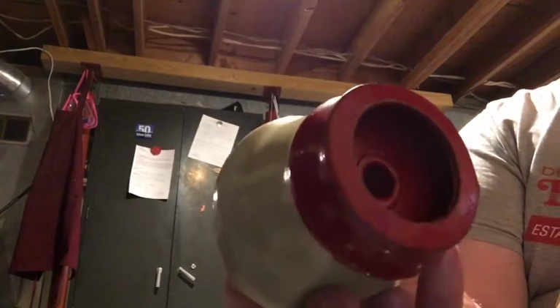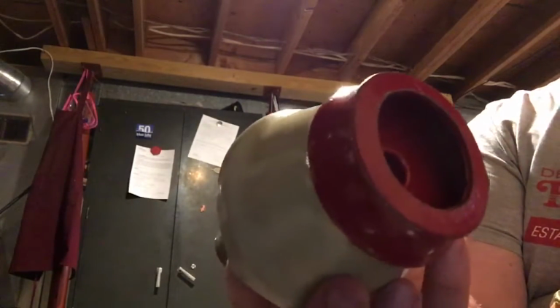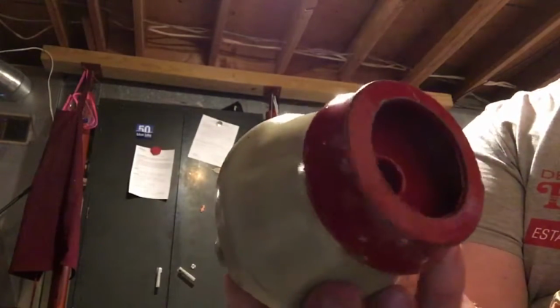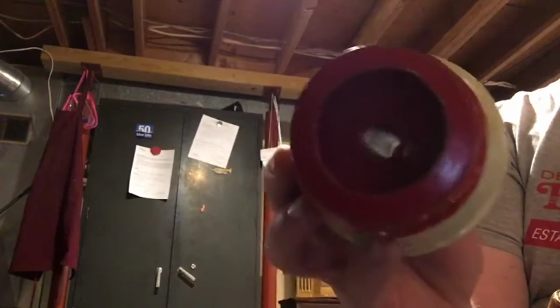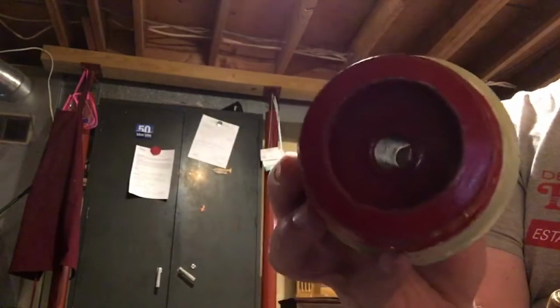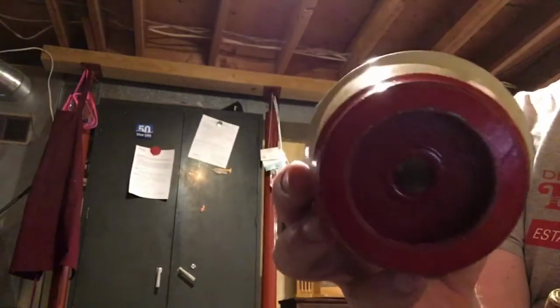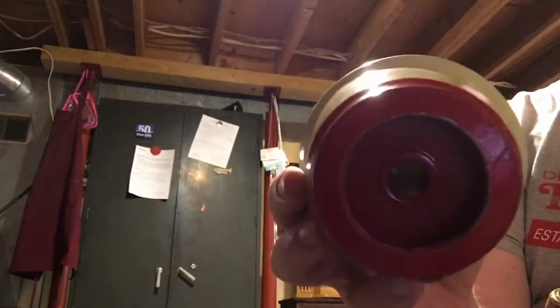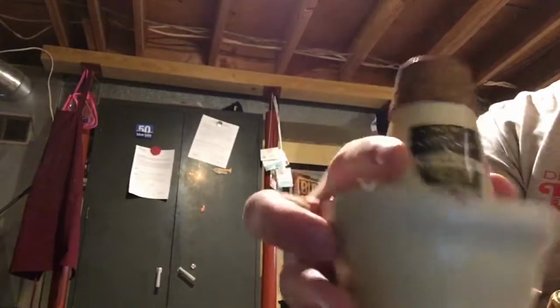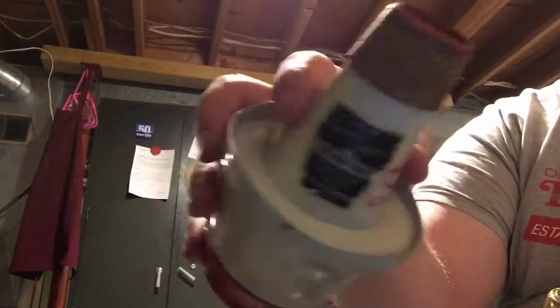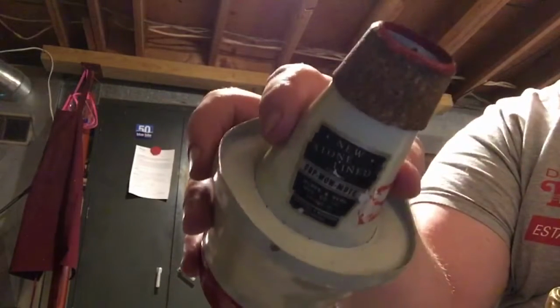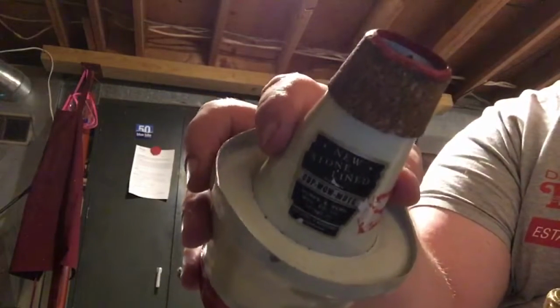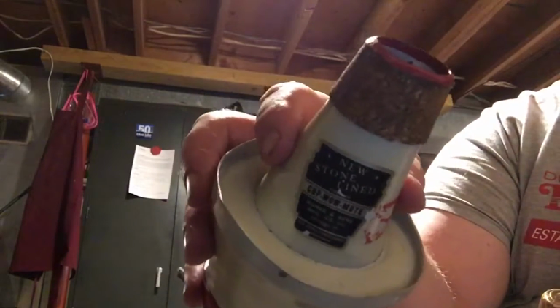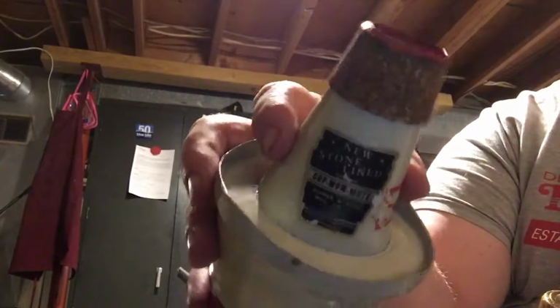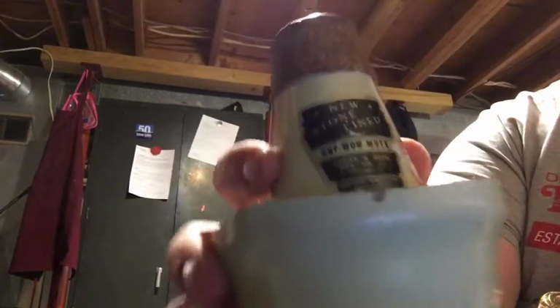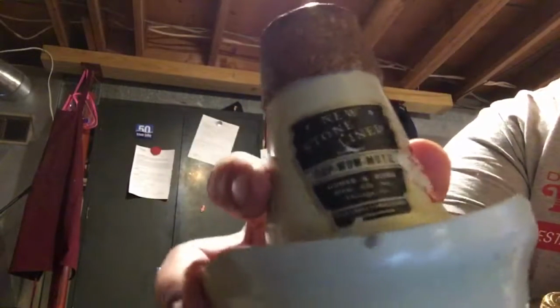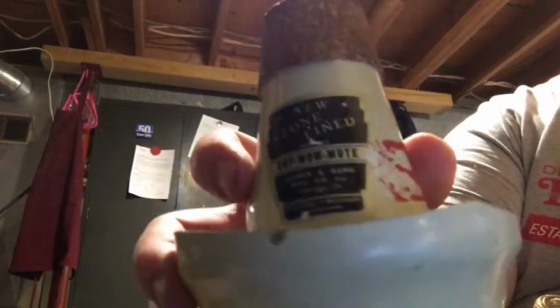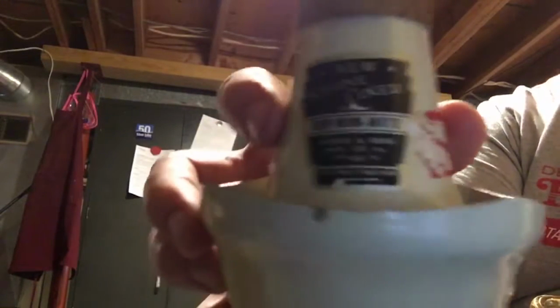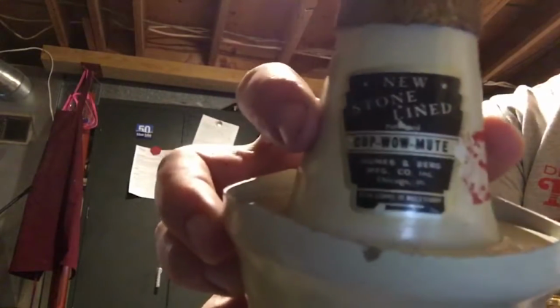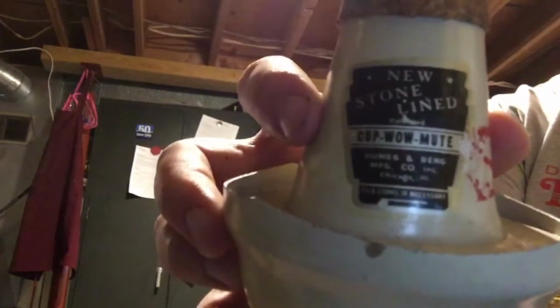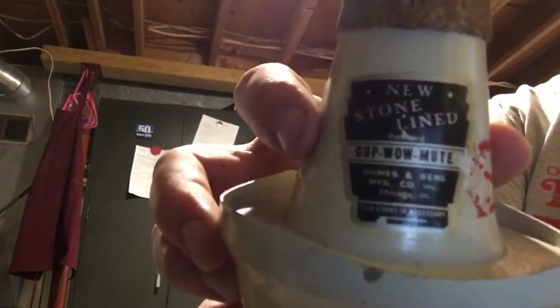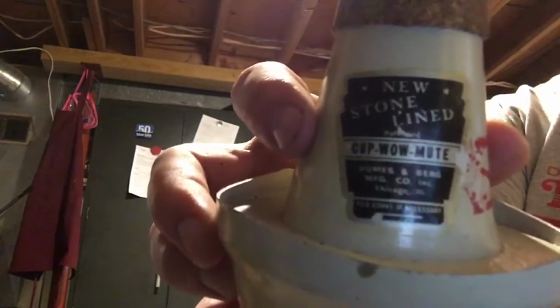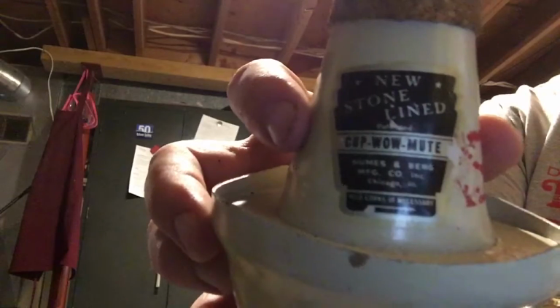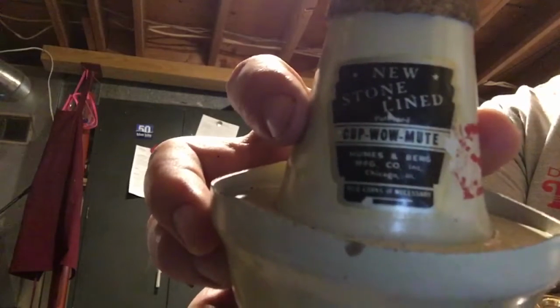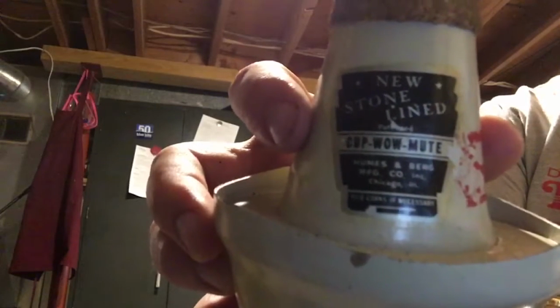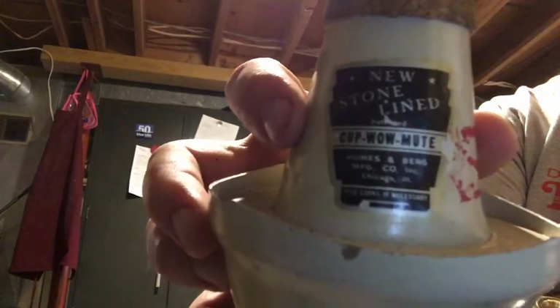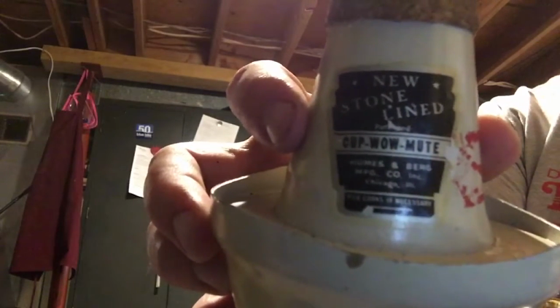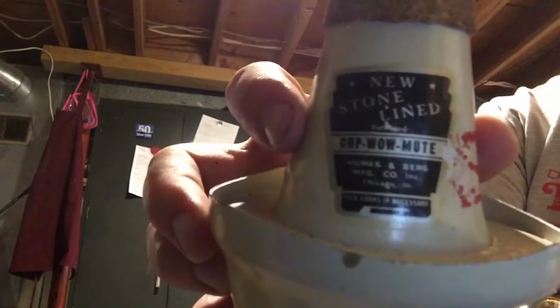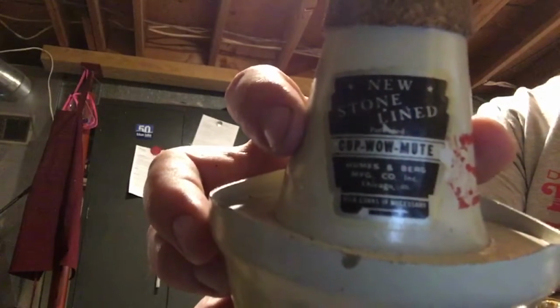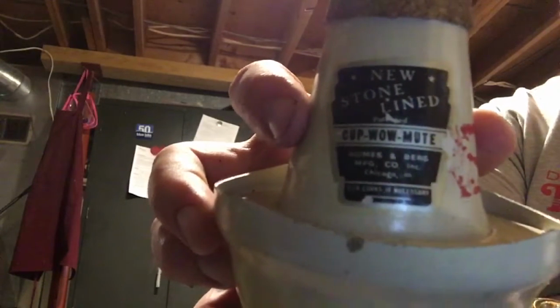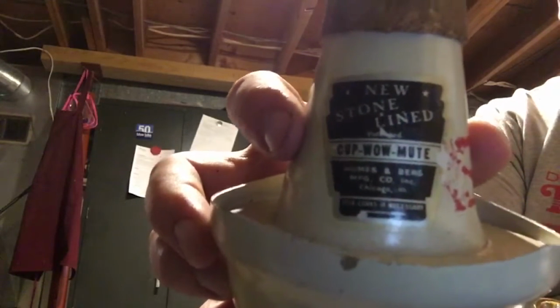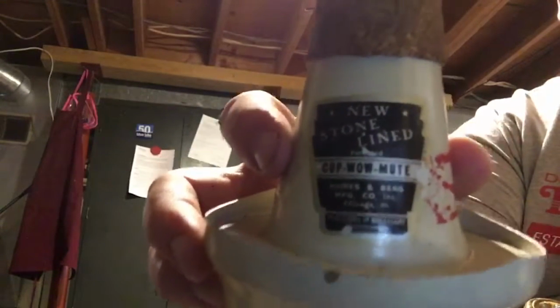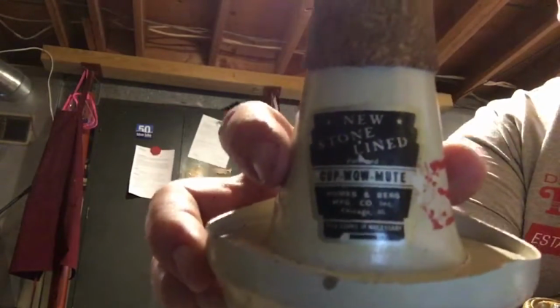It has a little chamber in the bottom, an aluminum stem that goes to the center, and the cork that goes all the way around. This is an early mute. It was made in the Chicago, Illinois factory and not the East Chicago, Indiana factory.